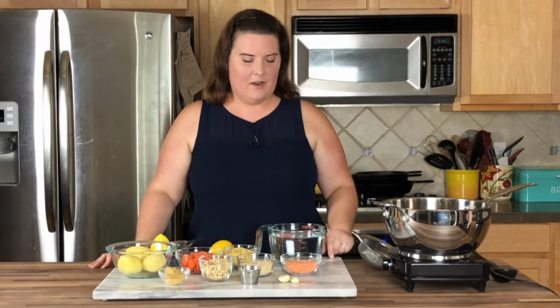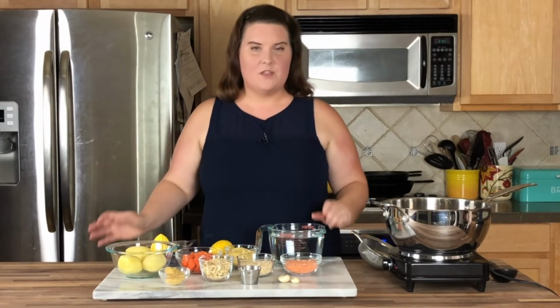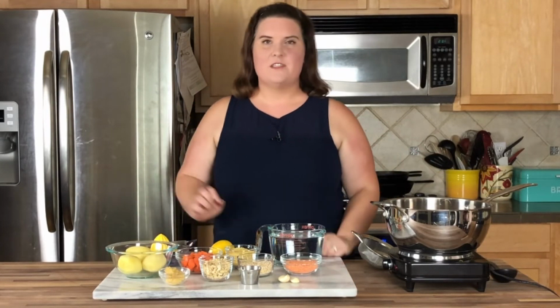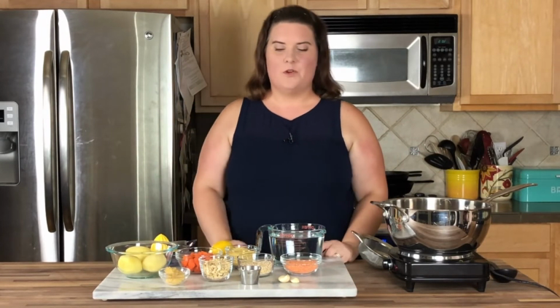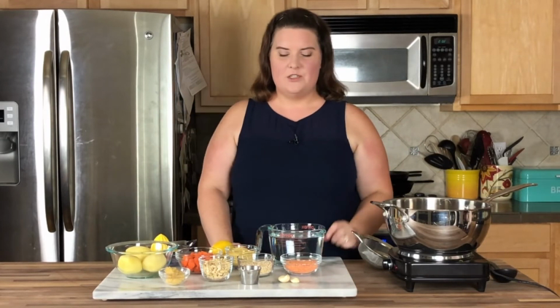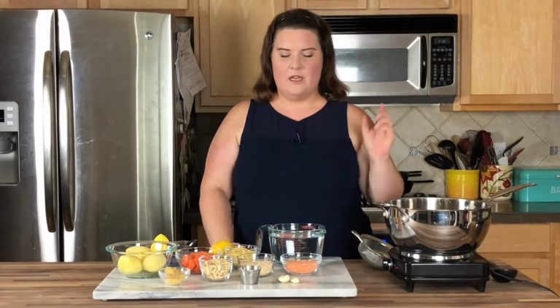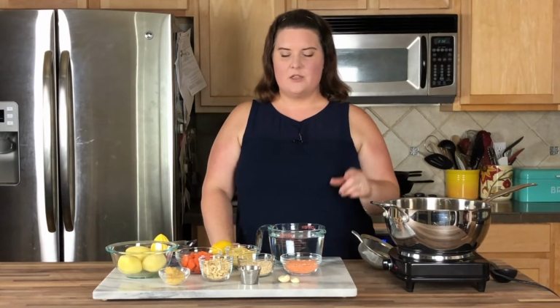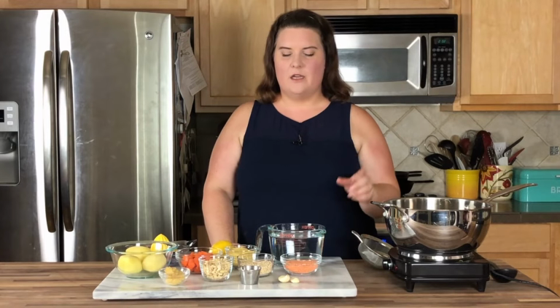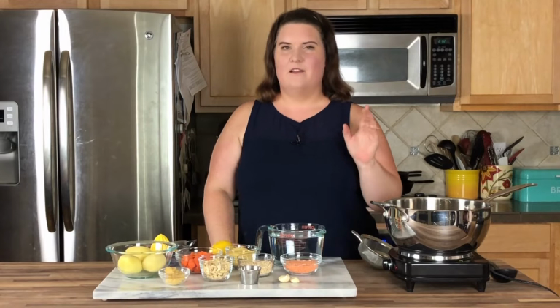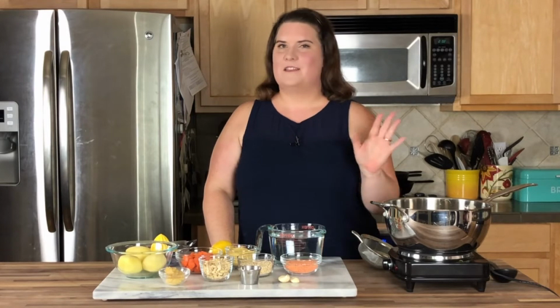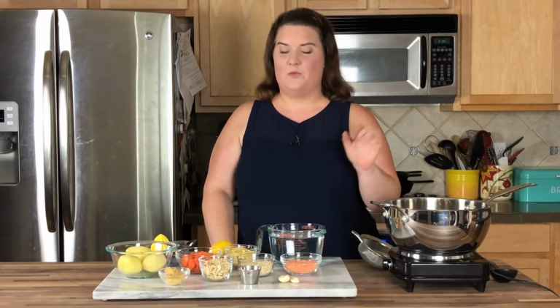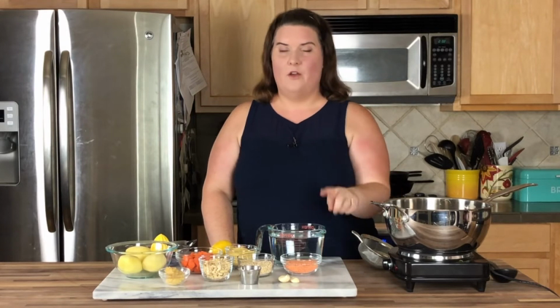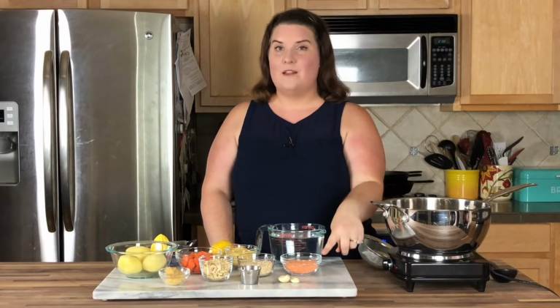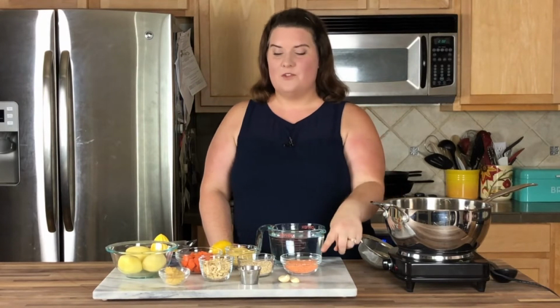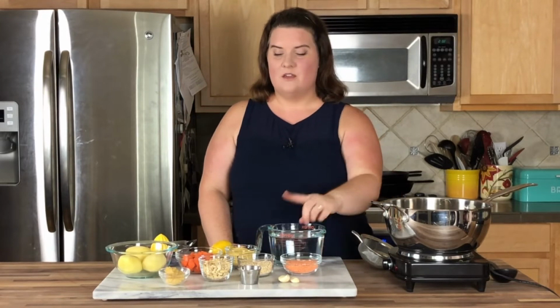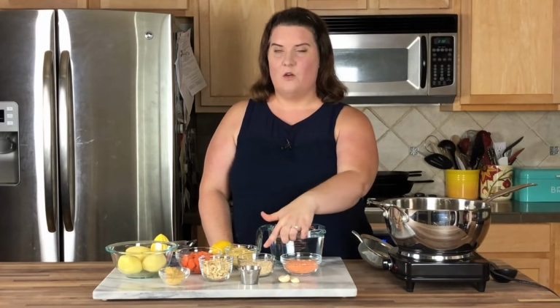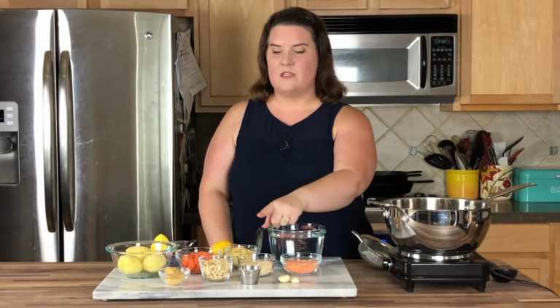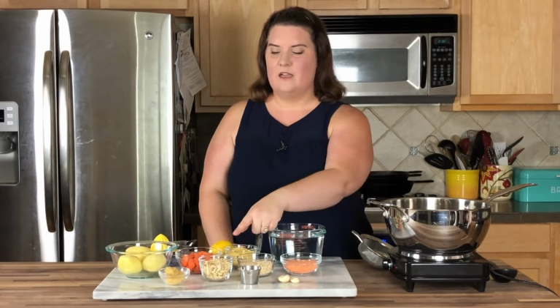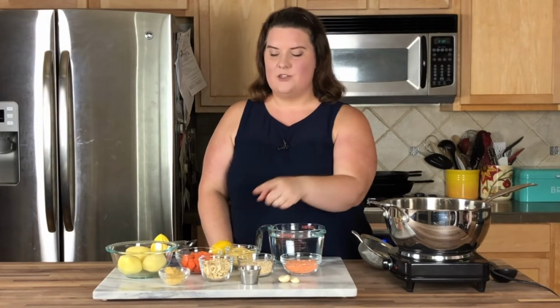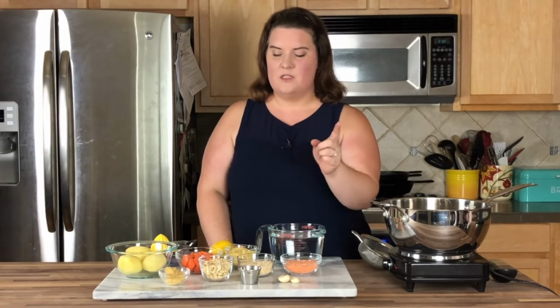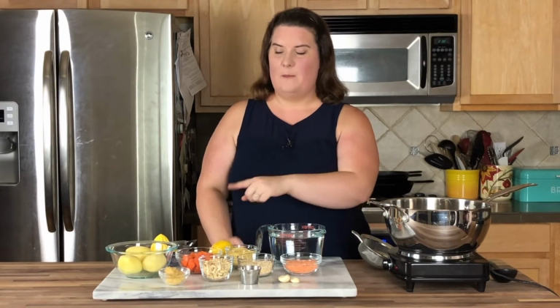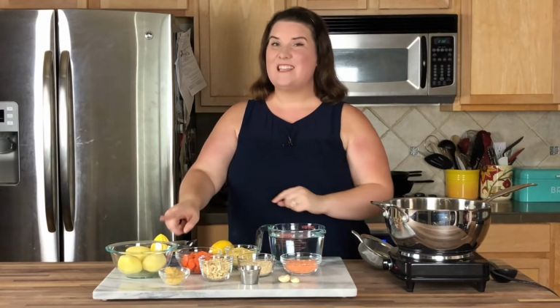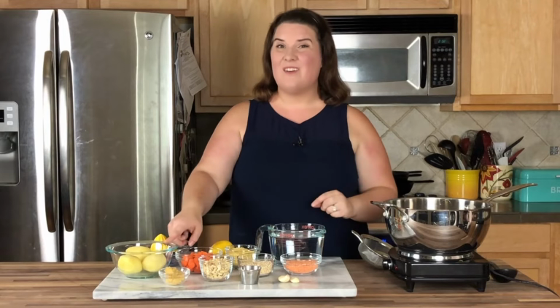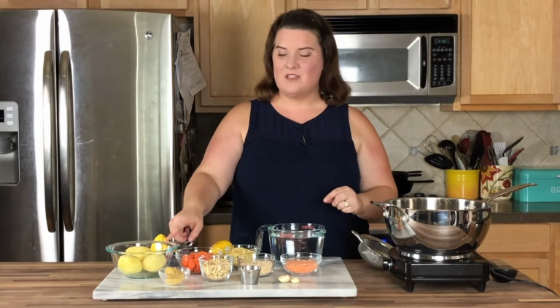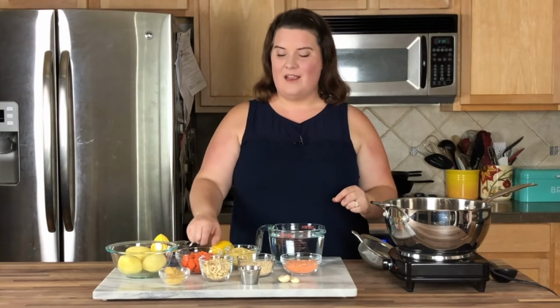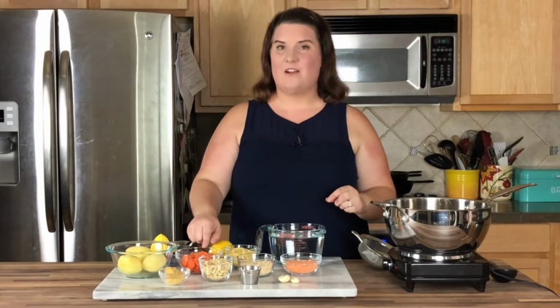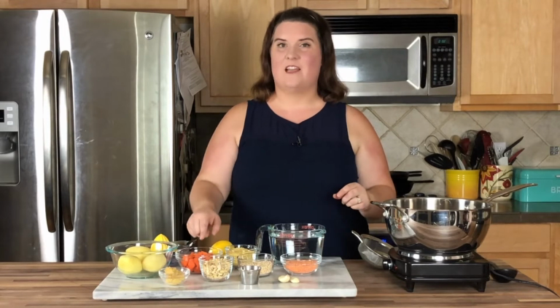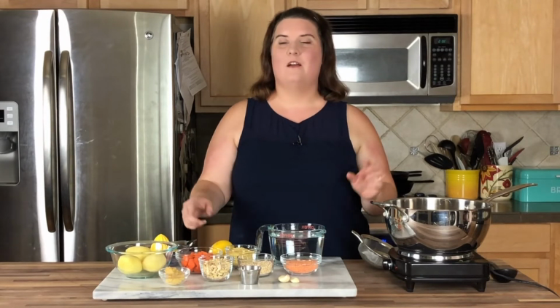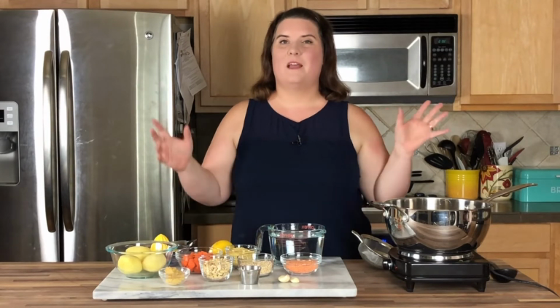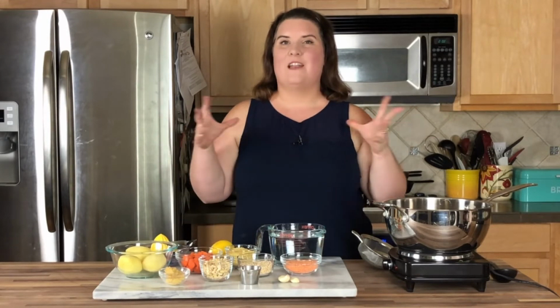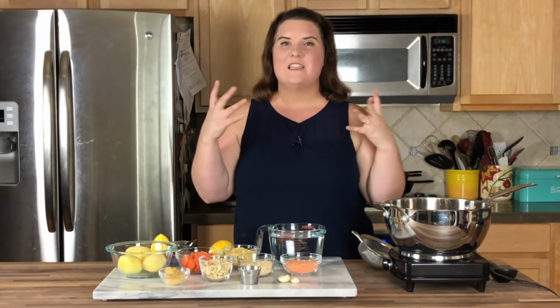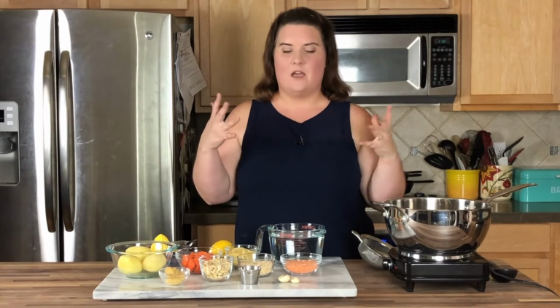The first thing that we're going to do is cook — it's gonna sound weird — red lentils, oats, cashews, potatoes, and carrots together. Make them all nice and soft.